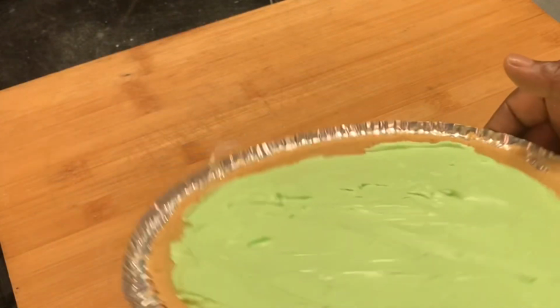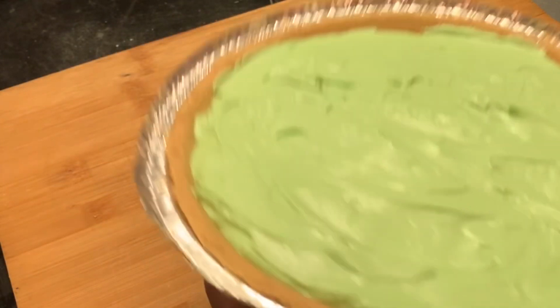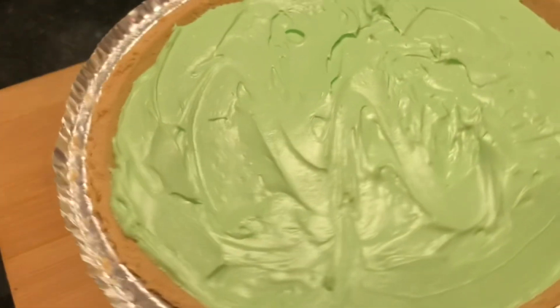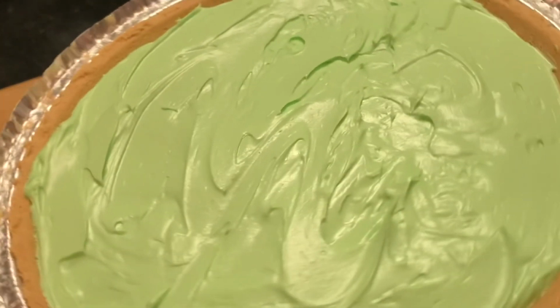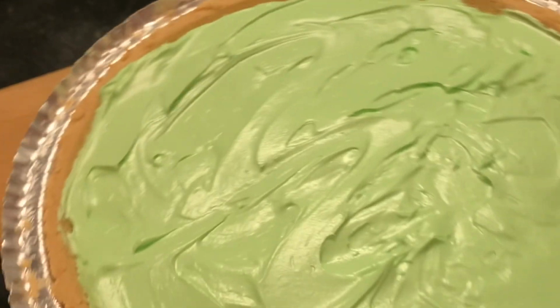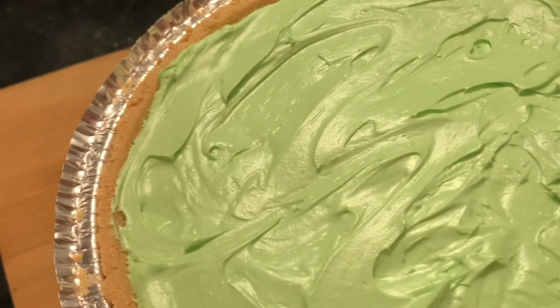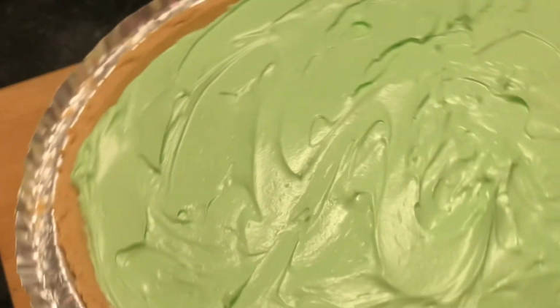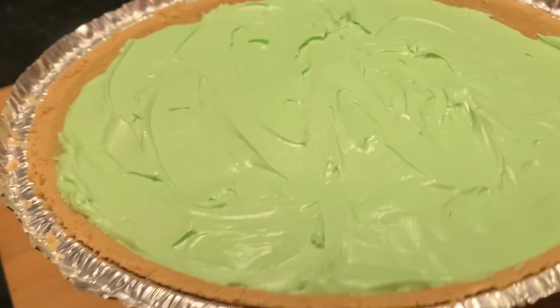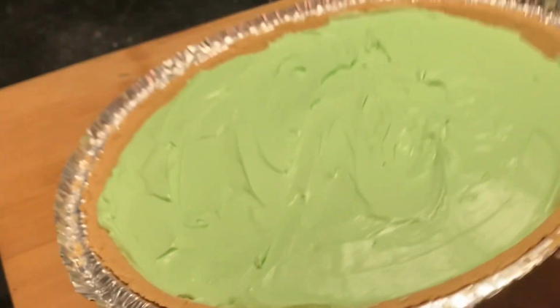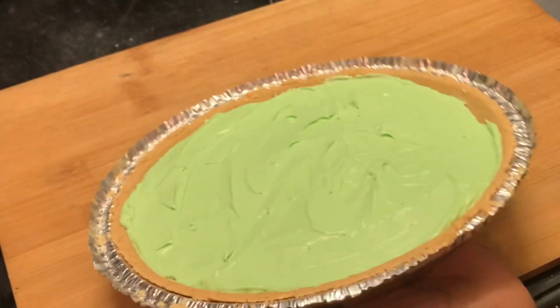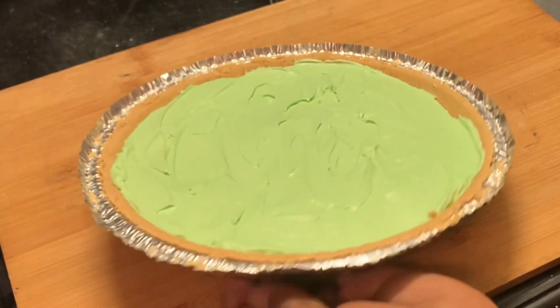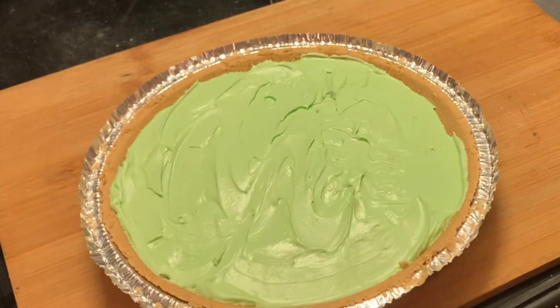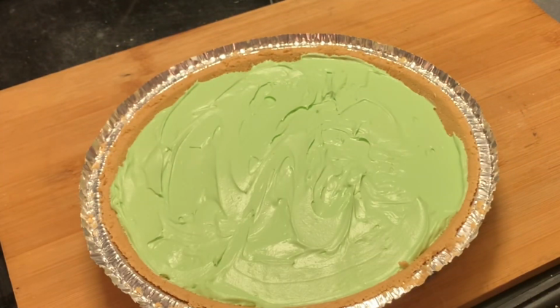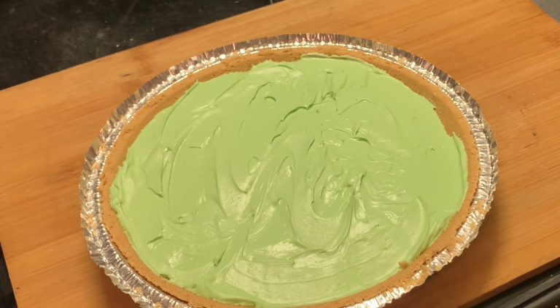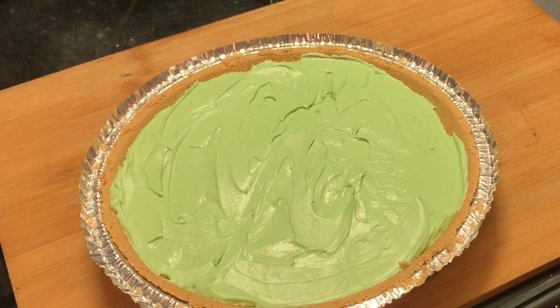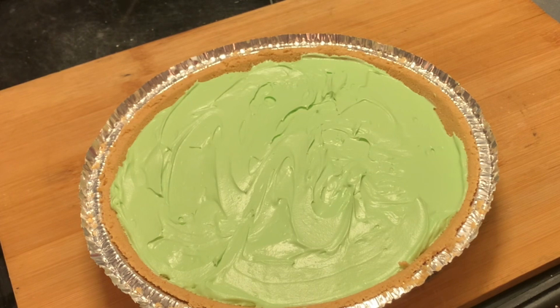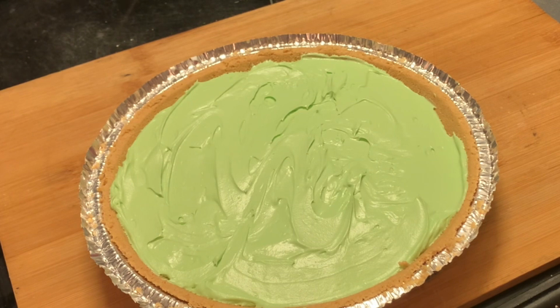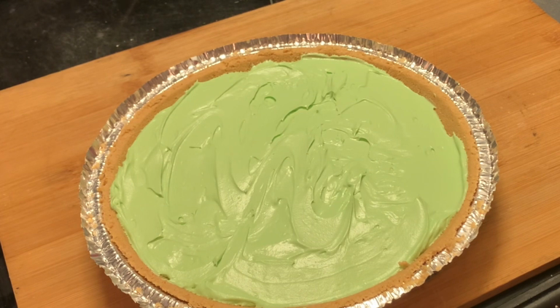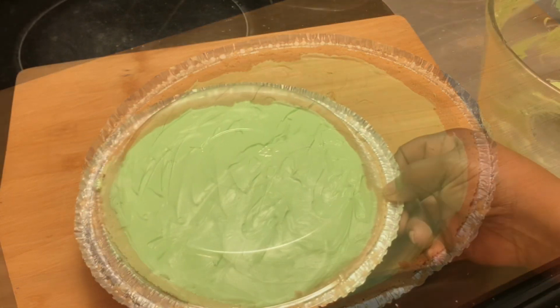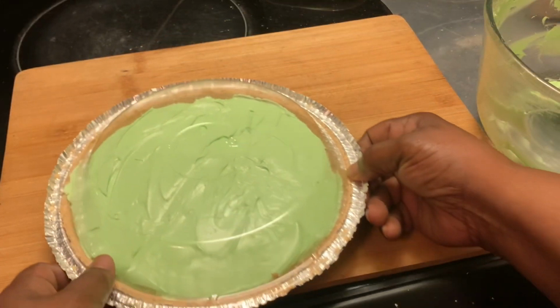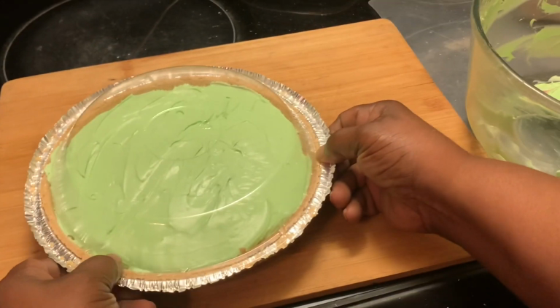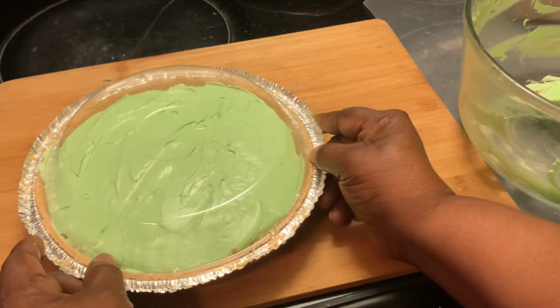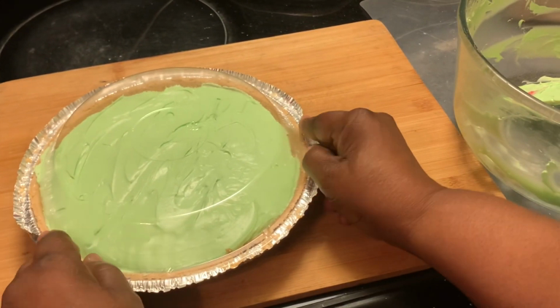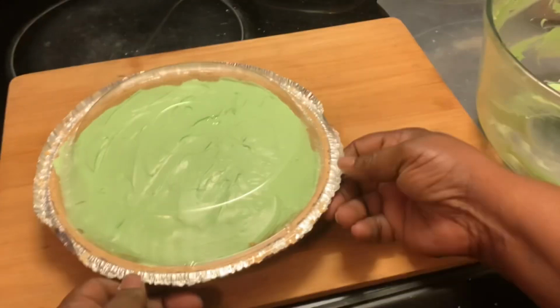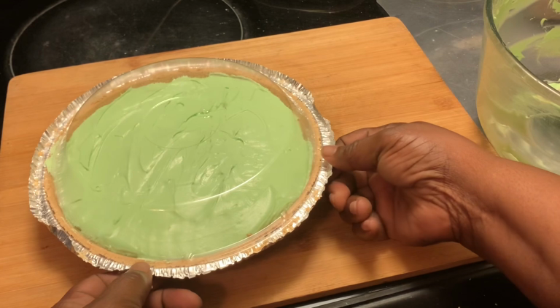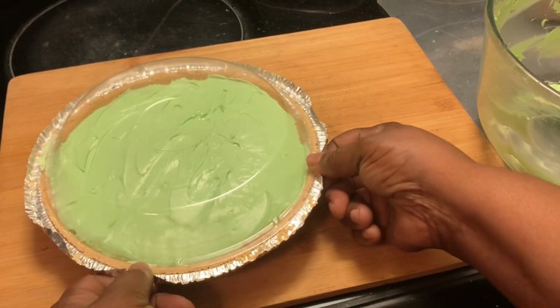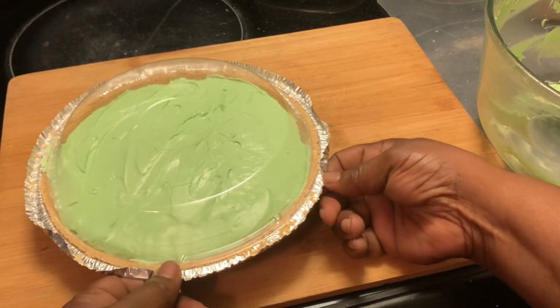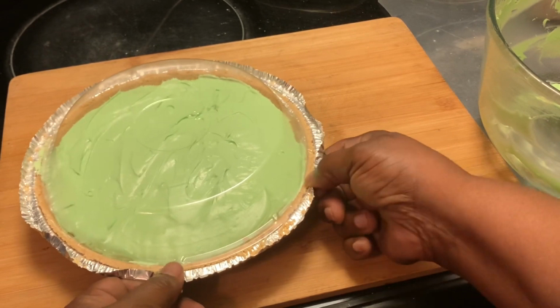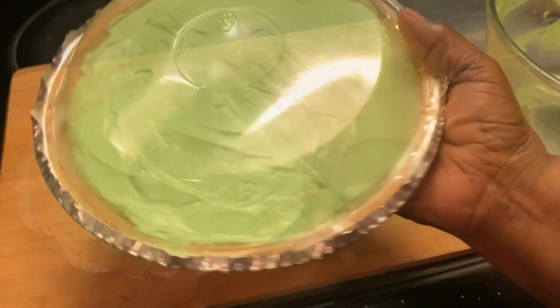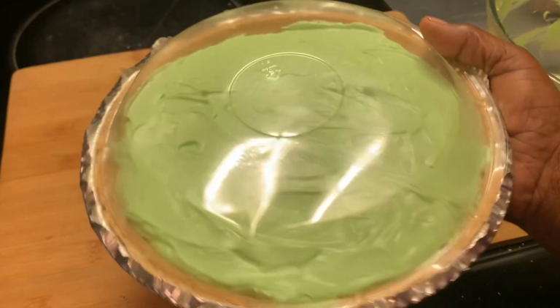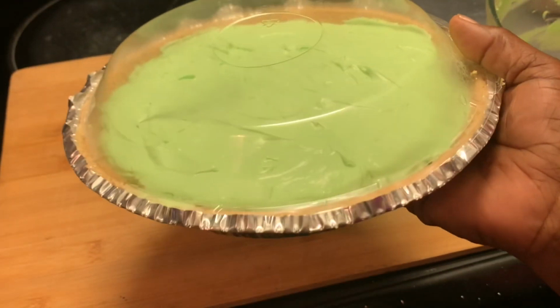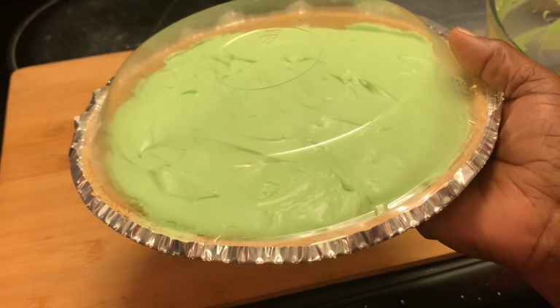This is what we're looking for. It comes with a thin clear cover — place it in the refrigerator until you're ready to serve.